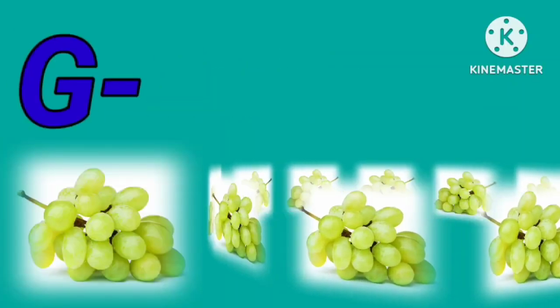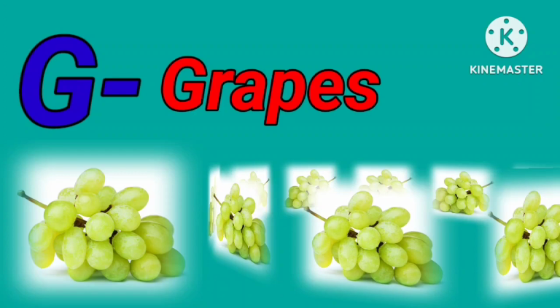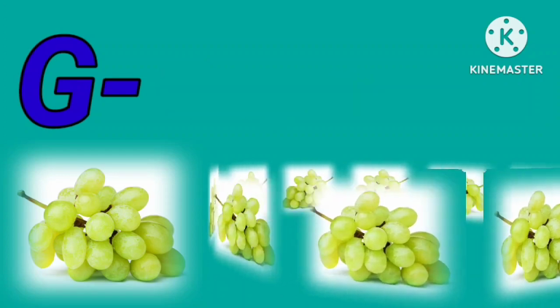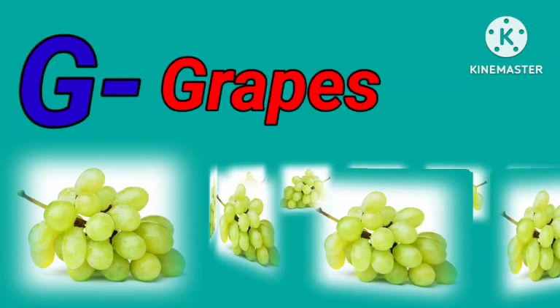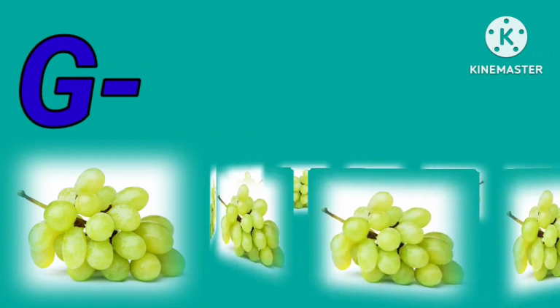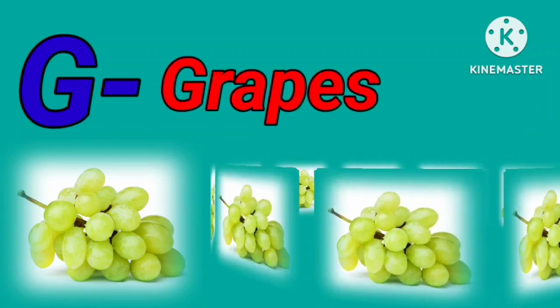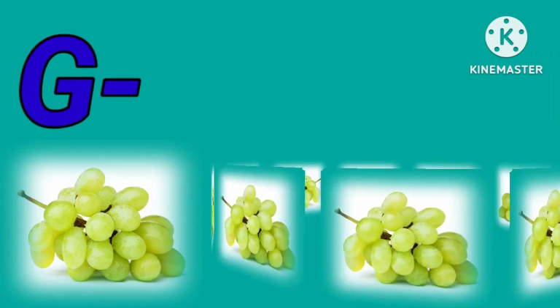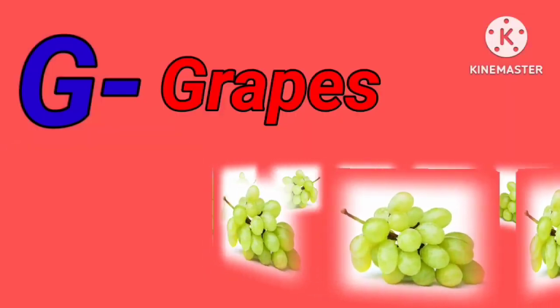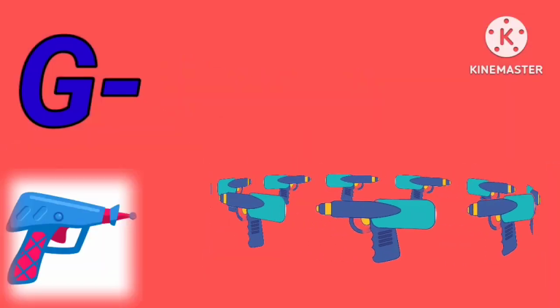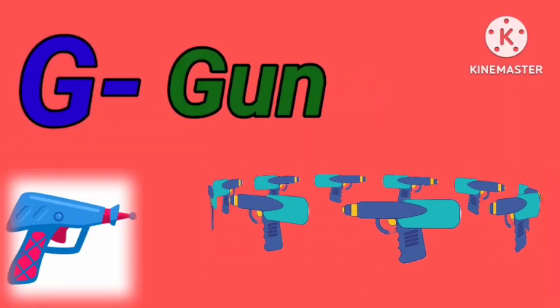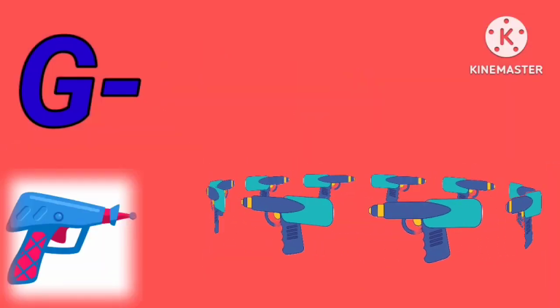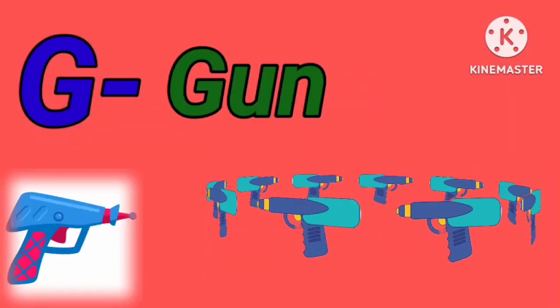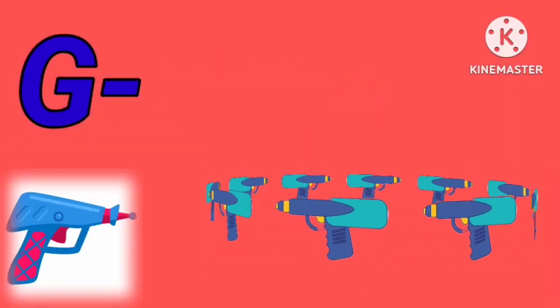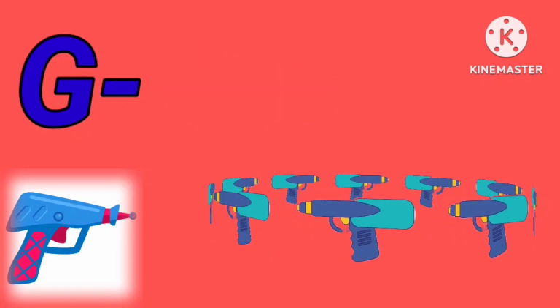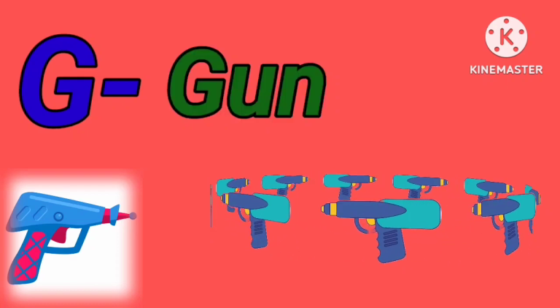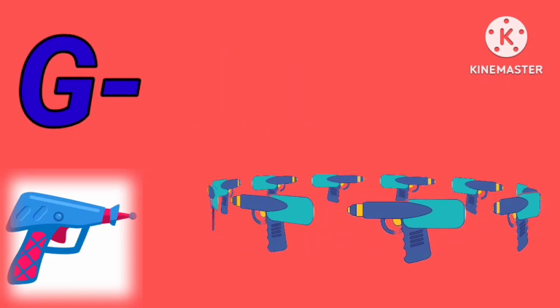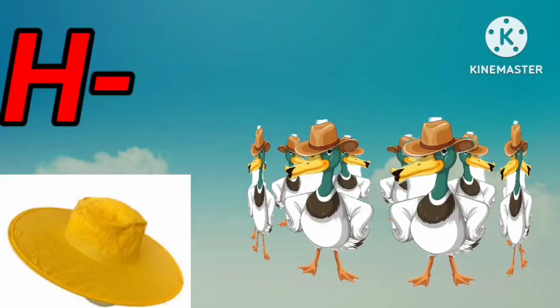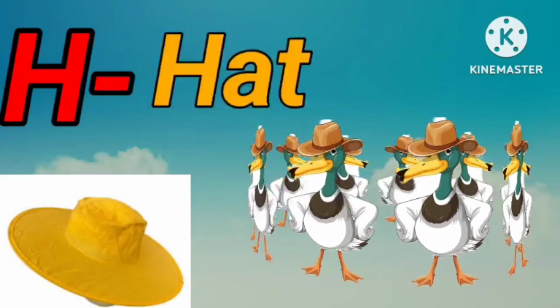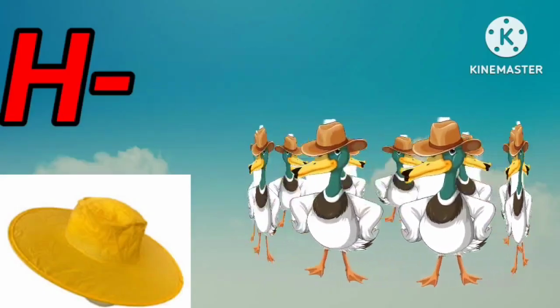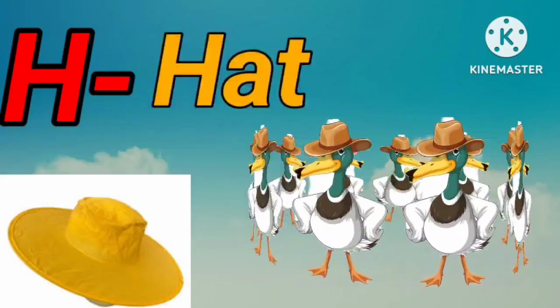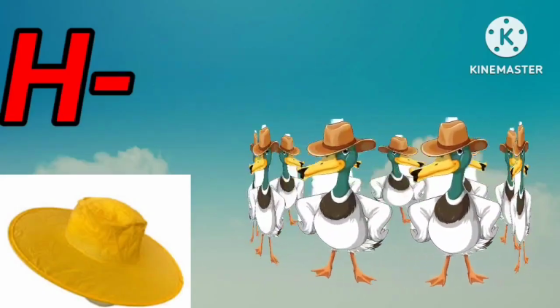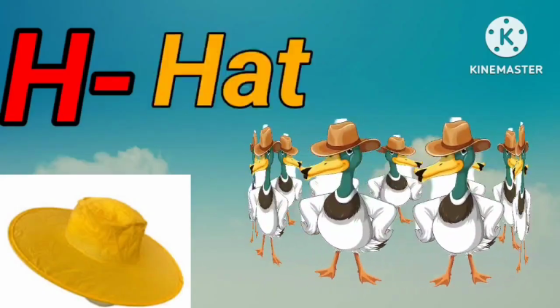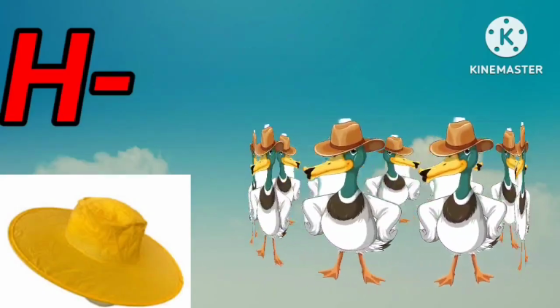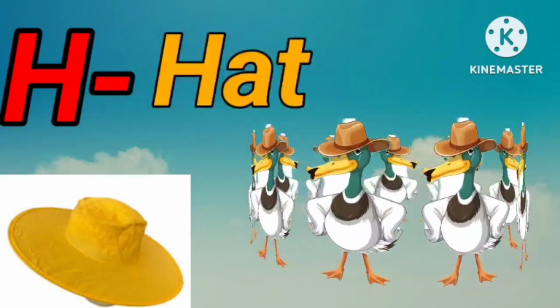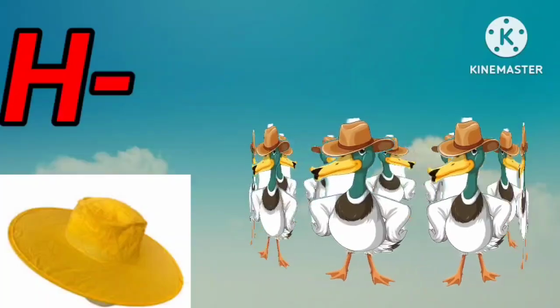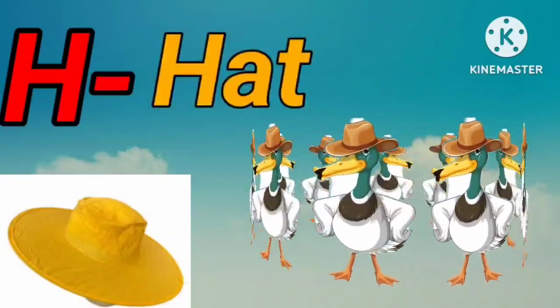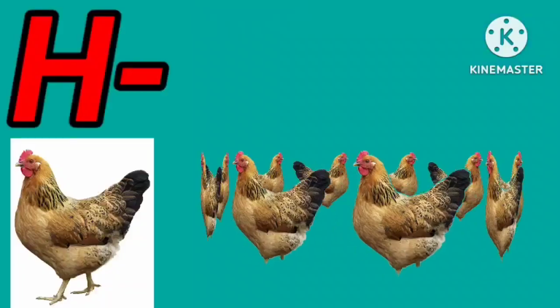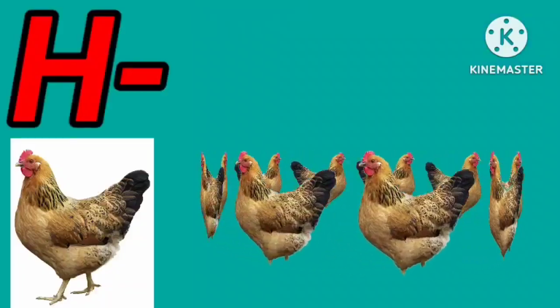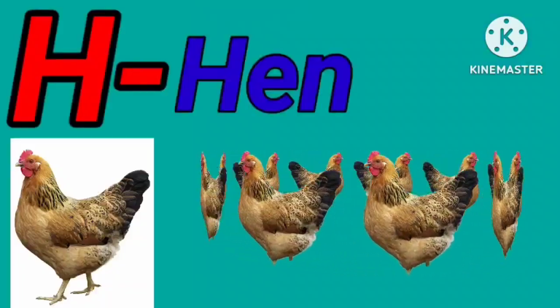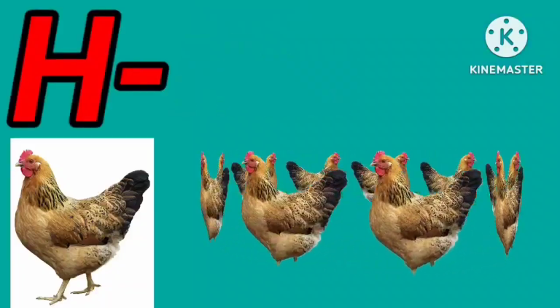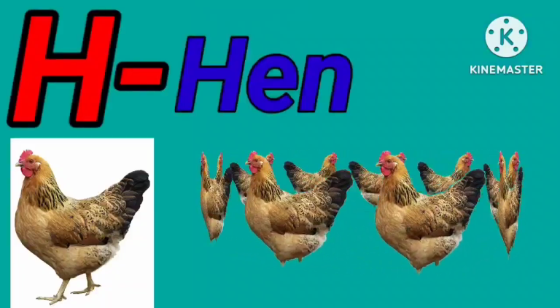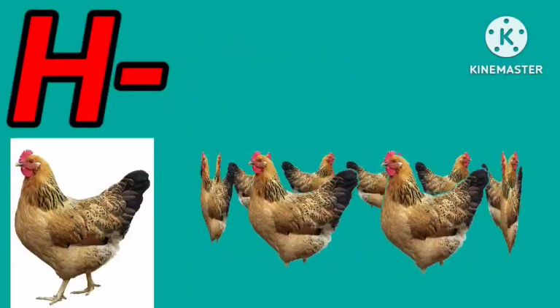G for grapes. G for gun. H for hat. H for hand.